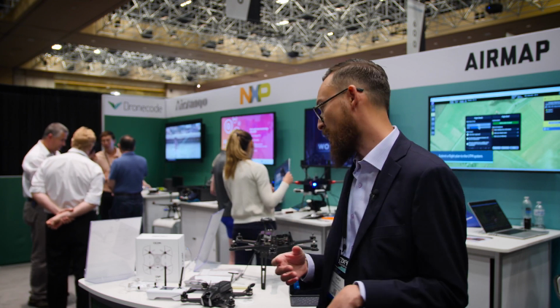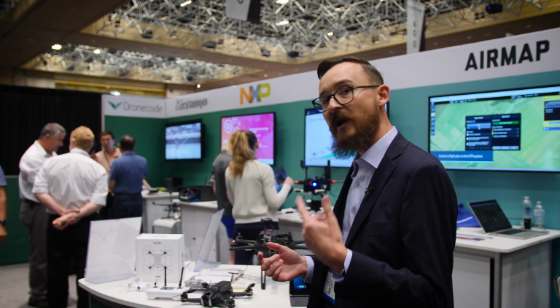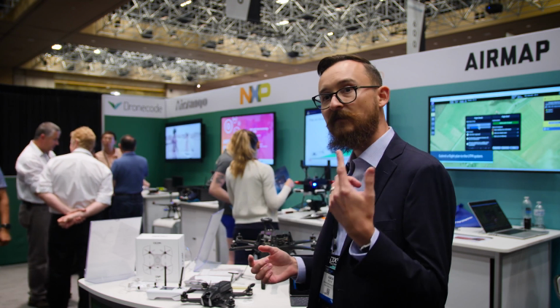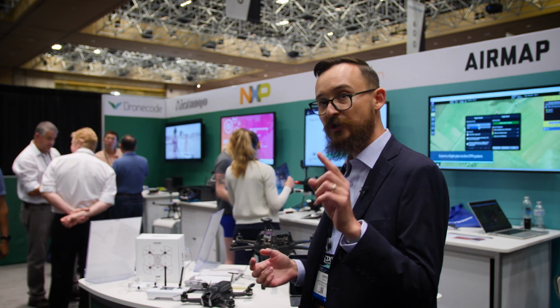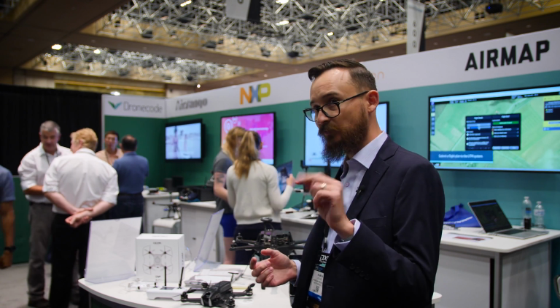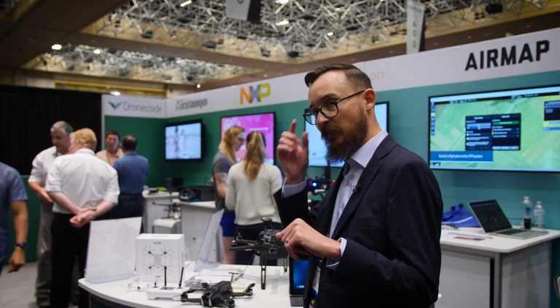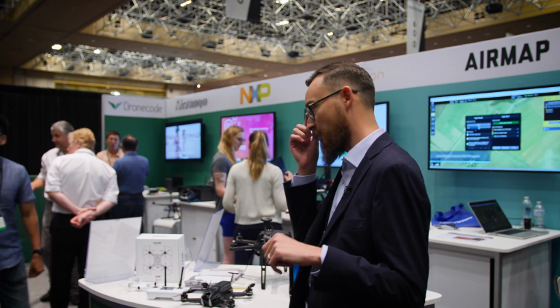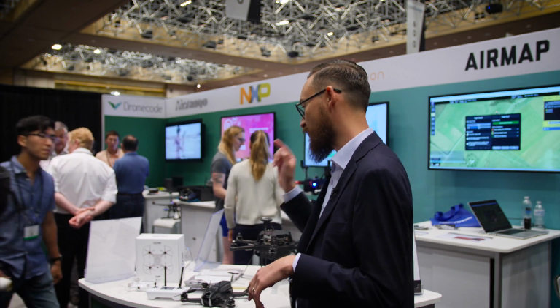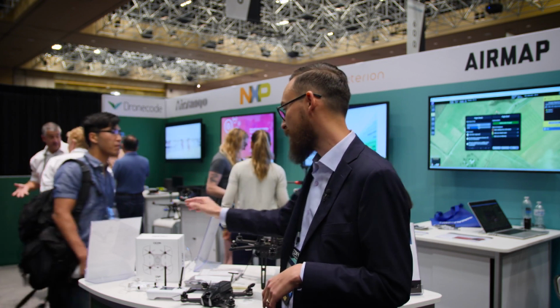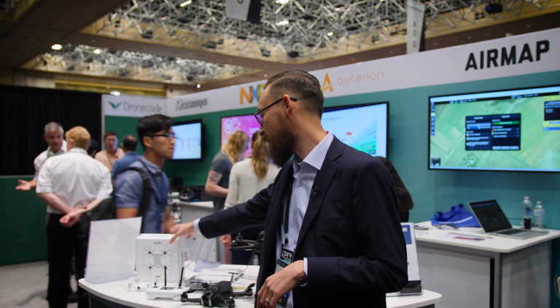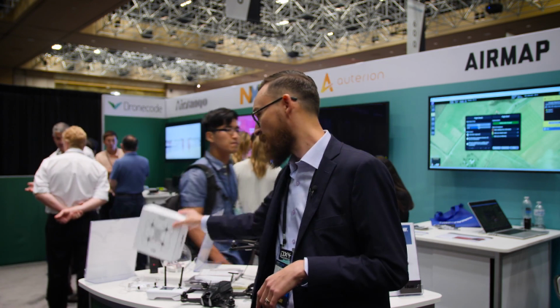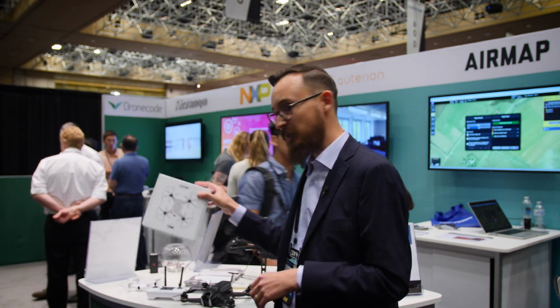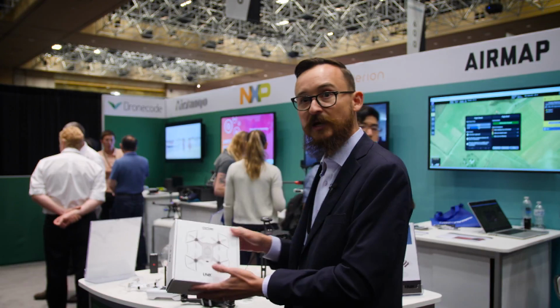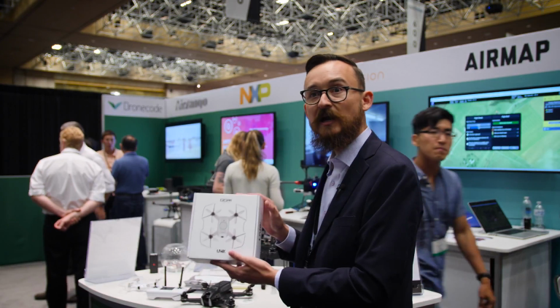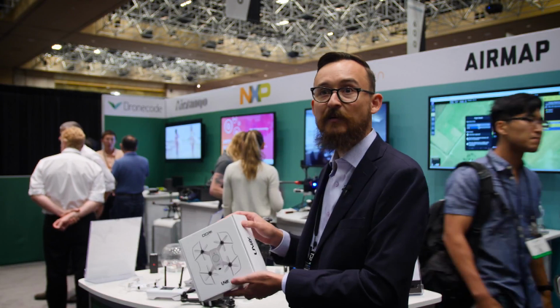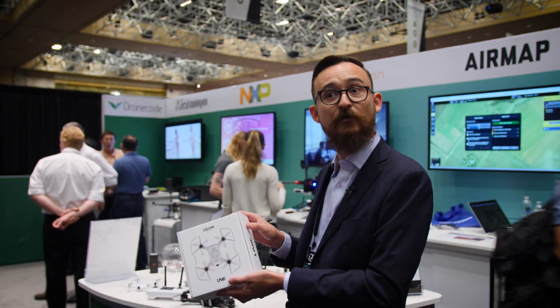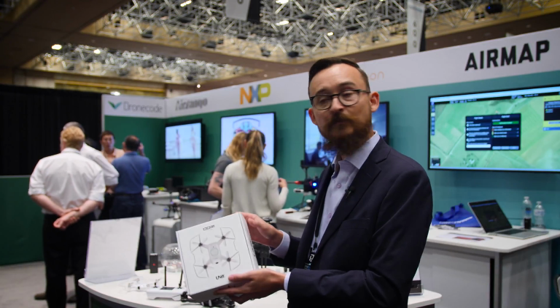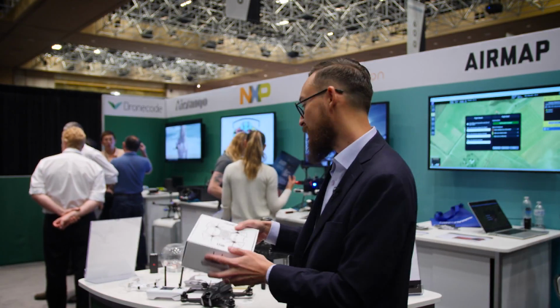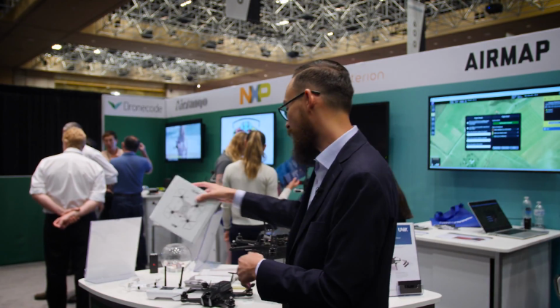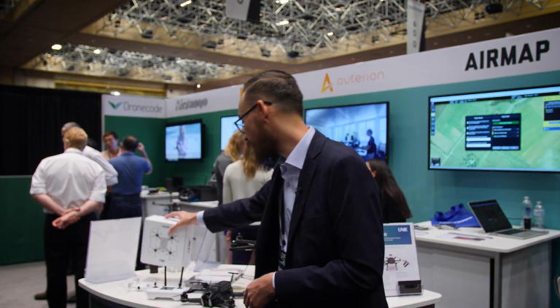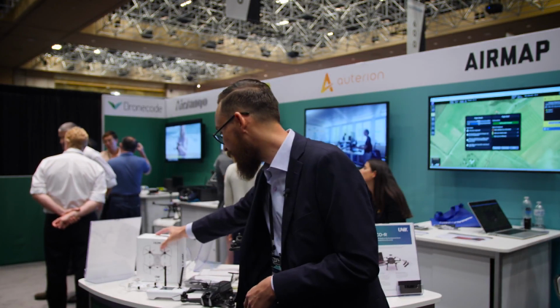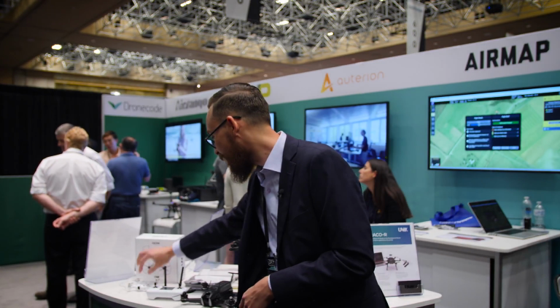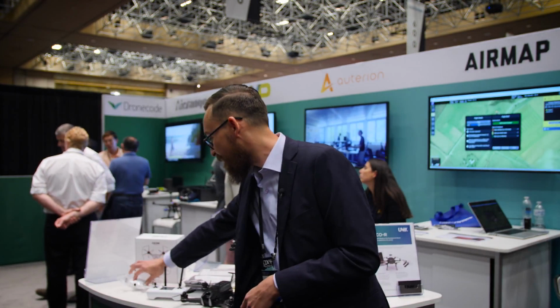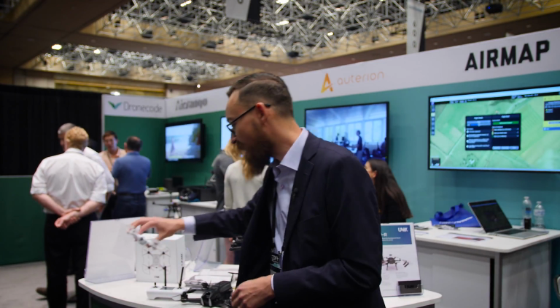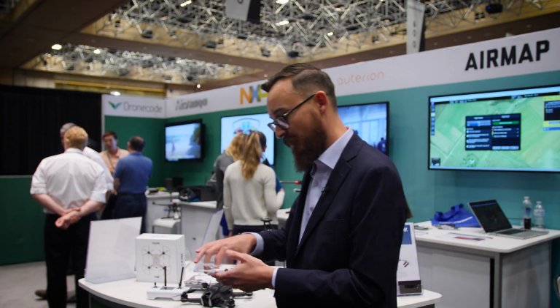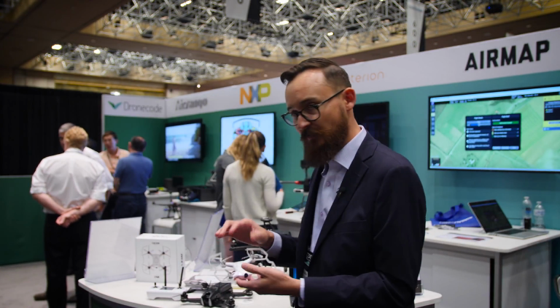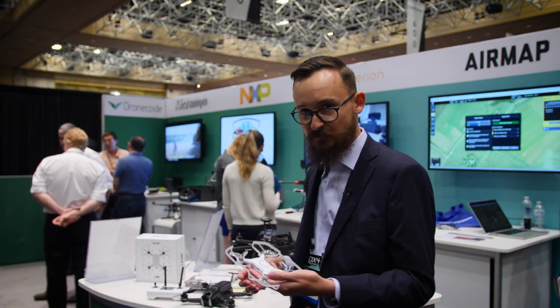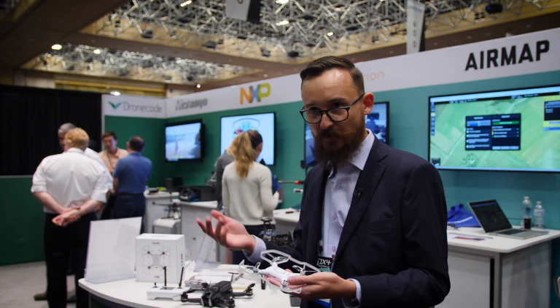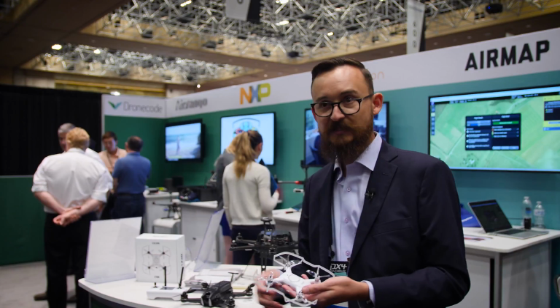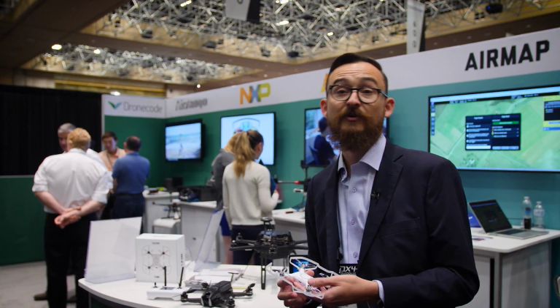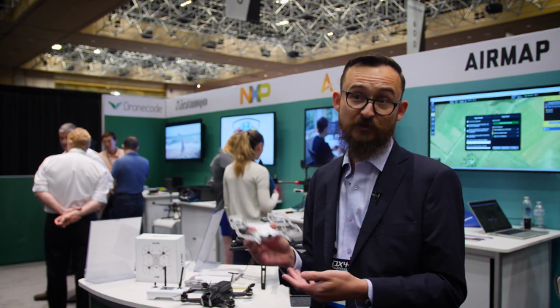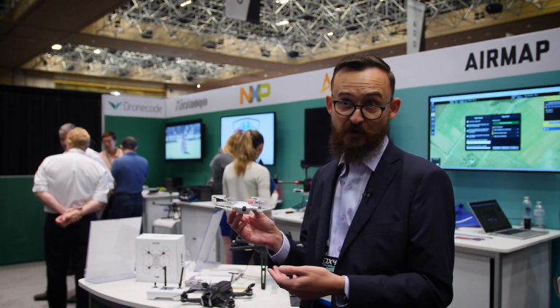They also have a new program coming soon, which is the URI STEM platform. It's going to be this little guy right here, running PX4 for a STEM educational program.